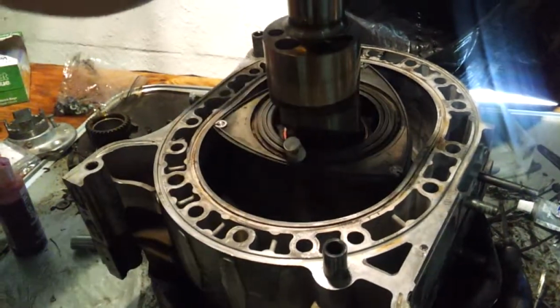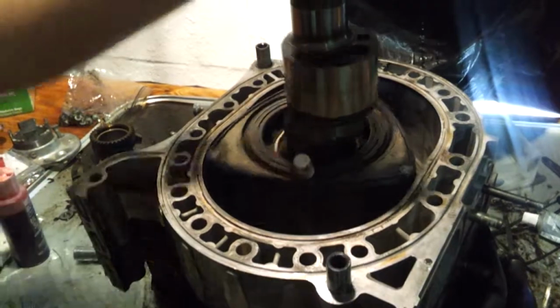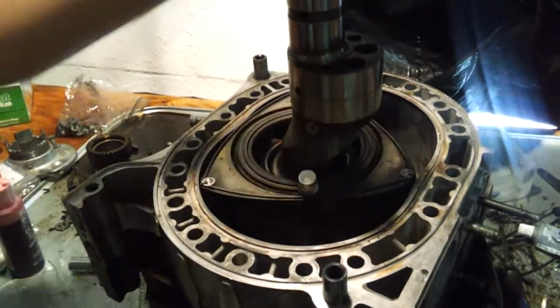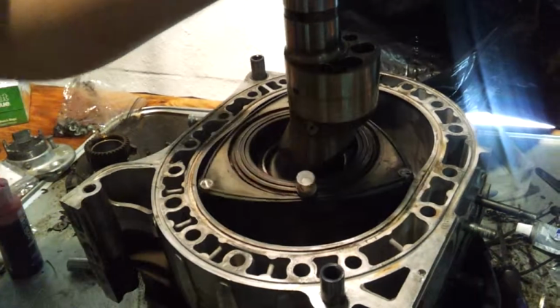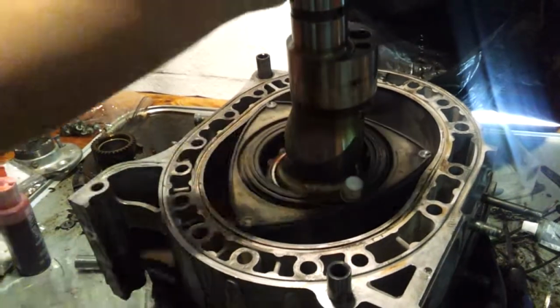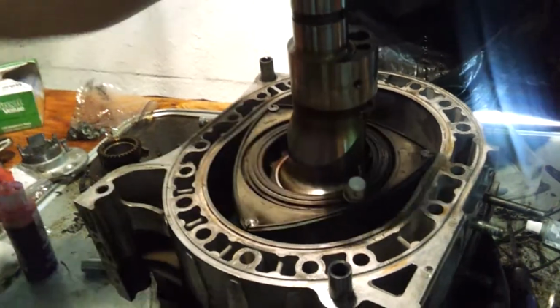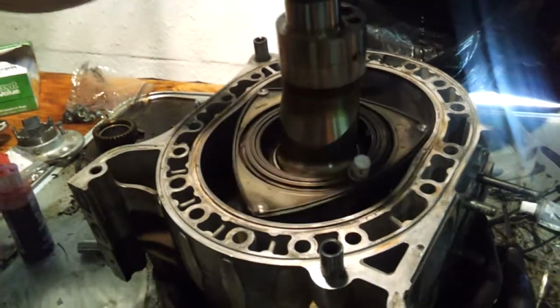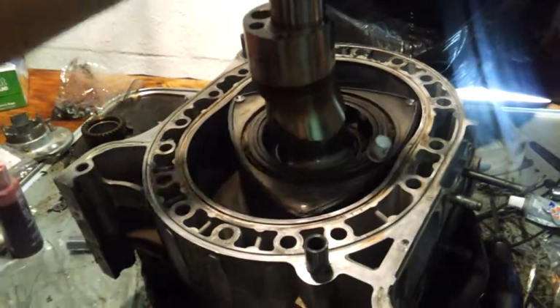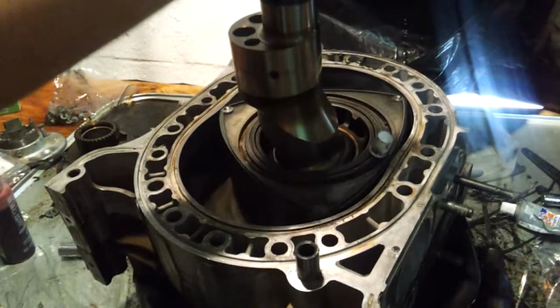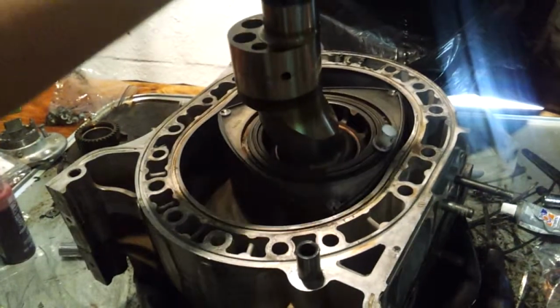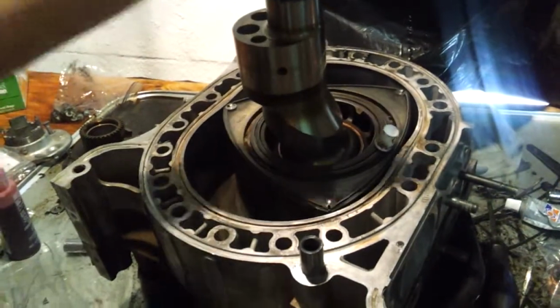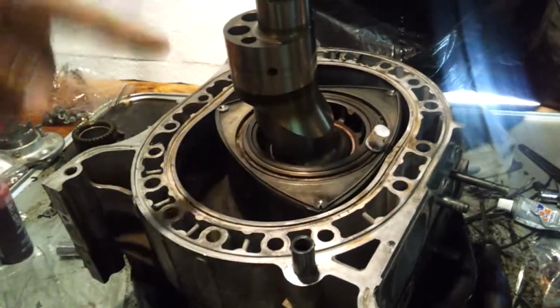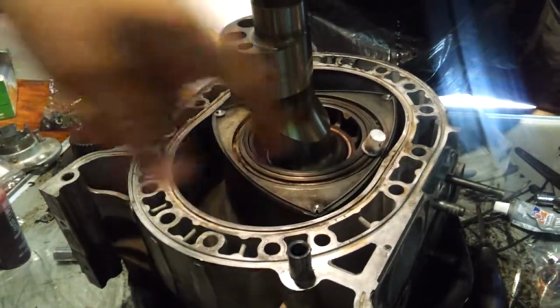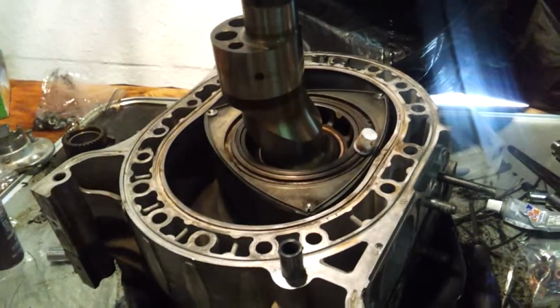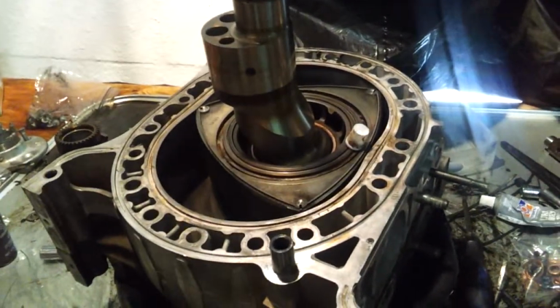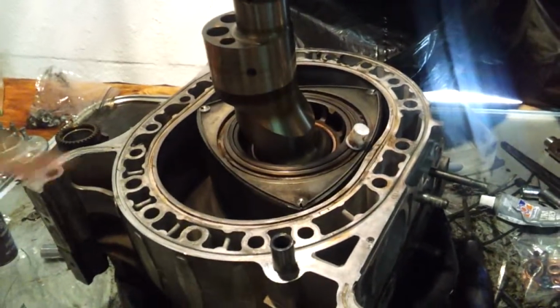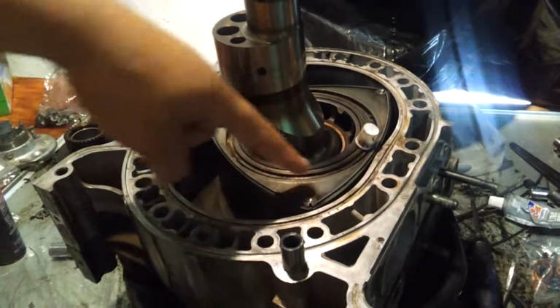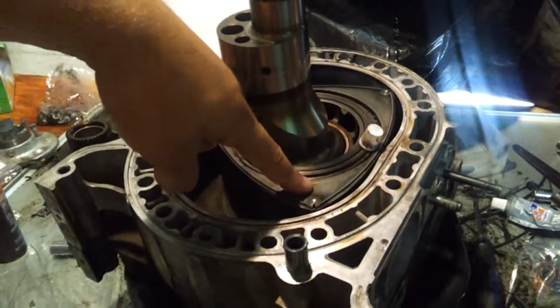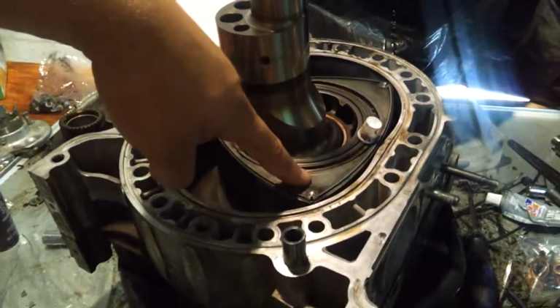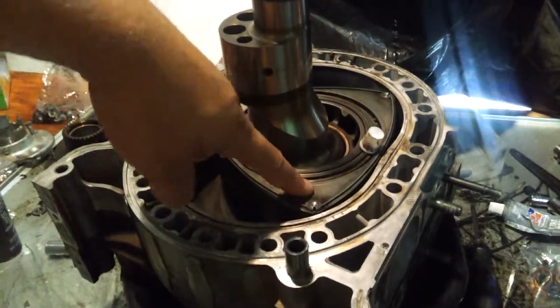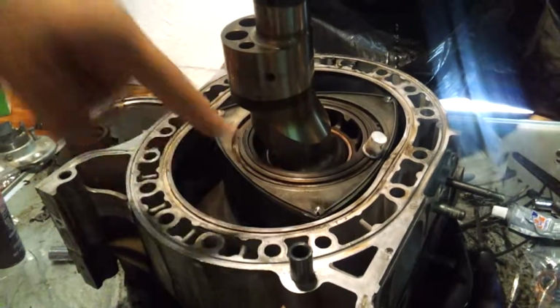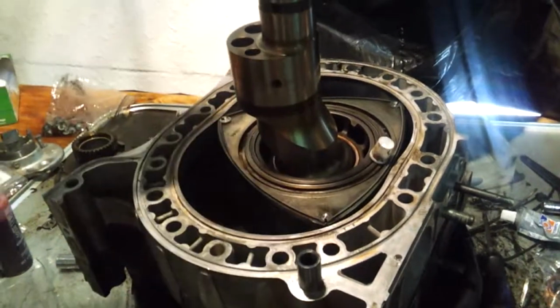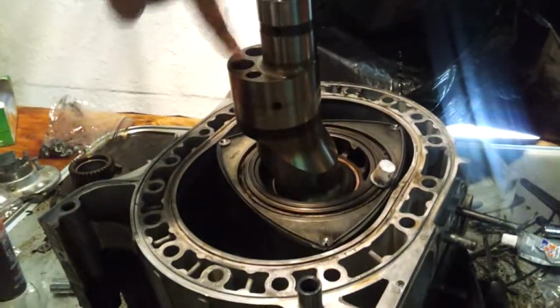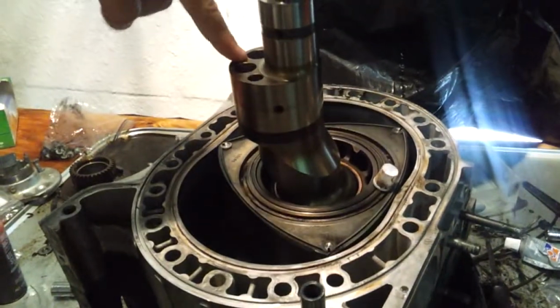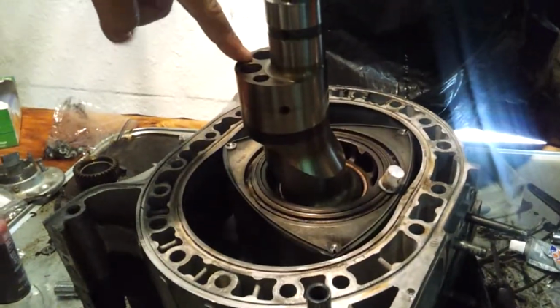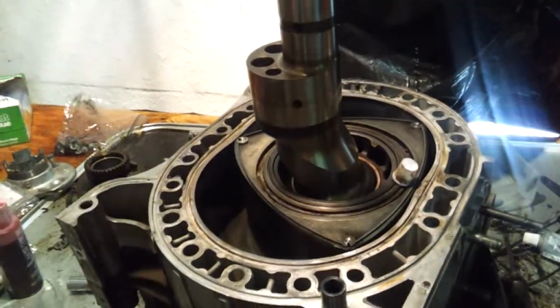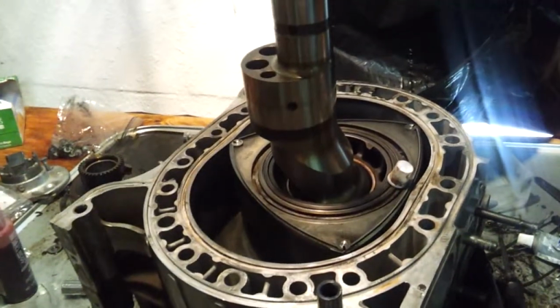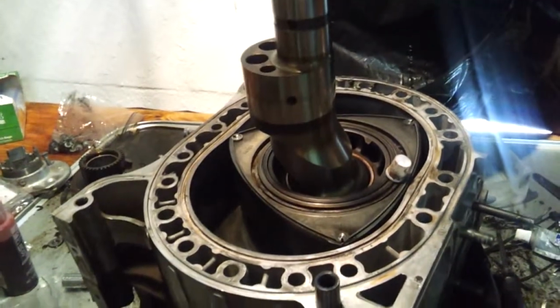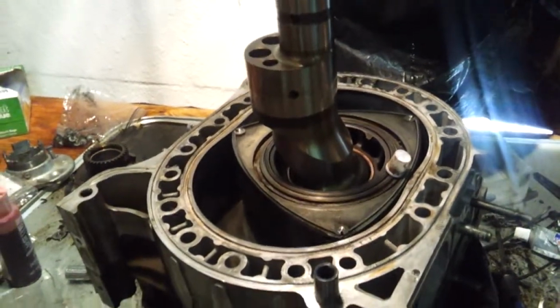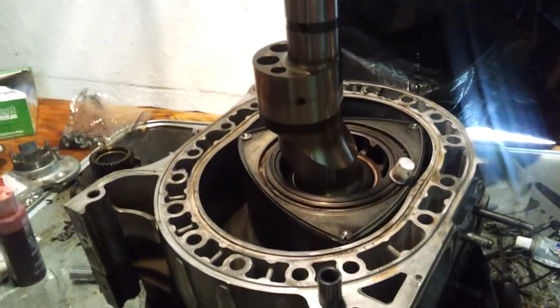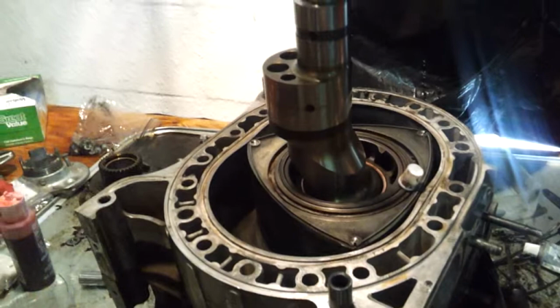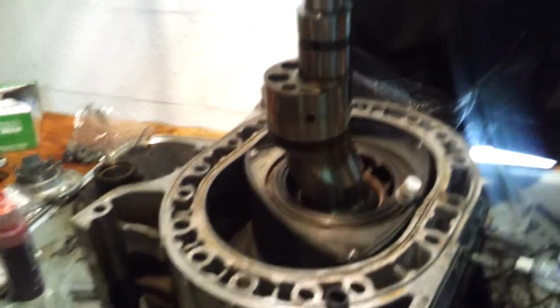Going around — and three rotations and it's back to the beginning. So the rotor spins around one time for every three times the crankshaft spins. And that's how a rotary engine works.